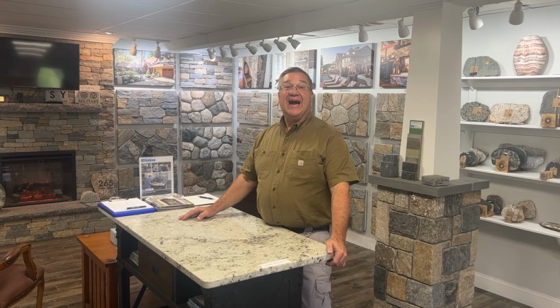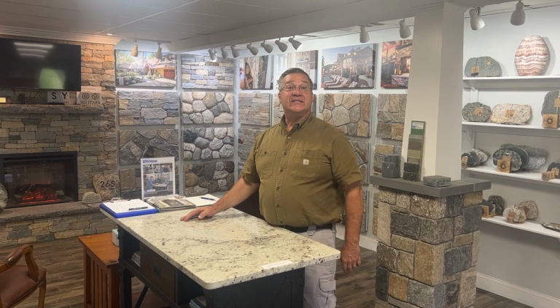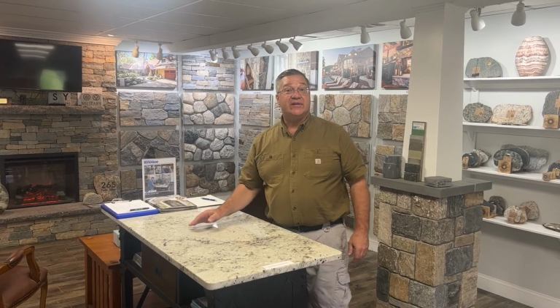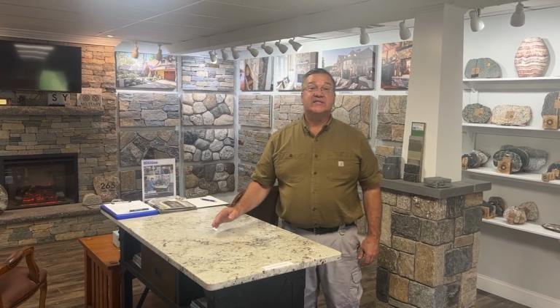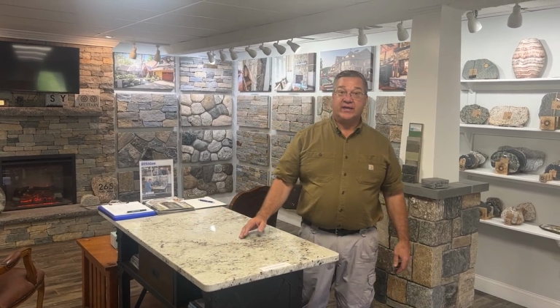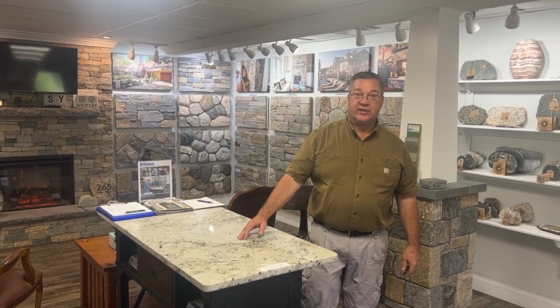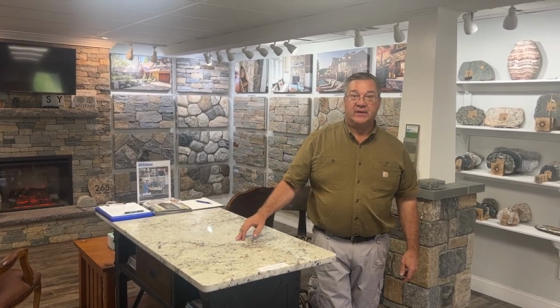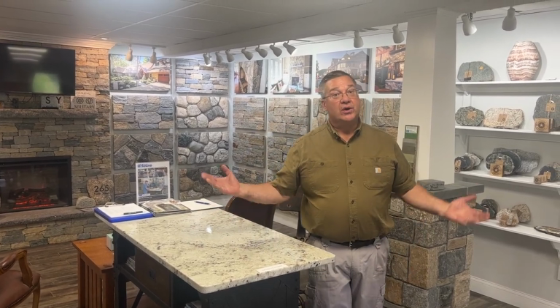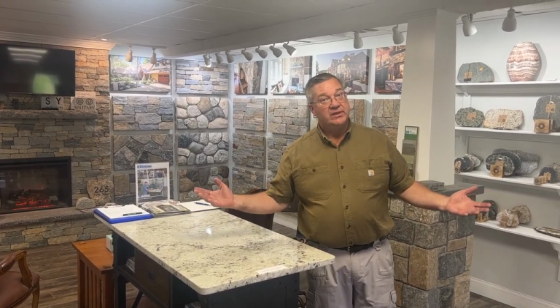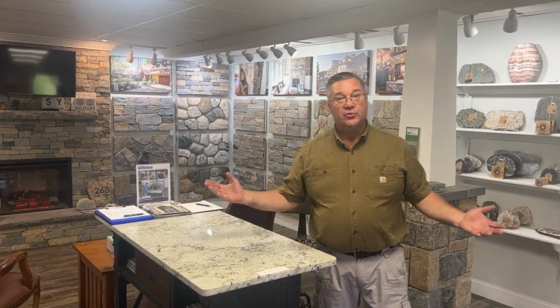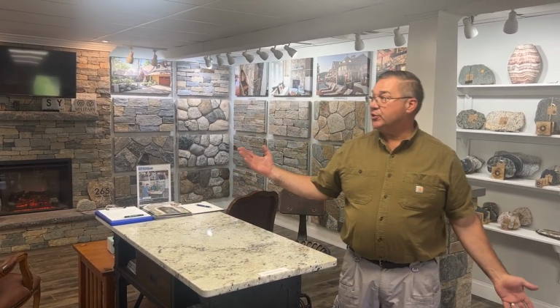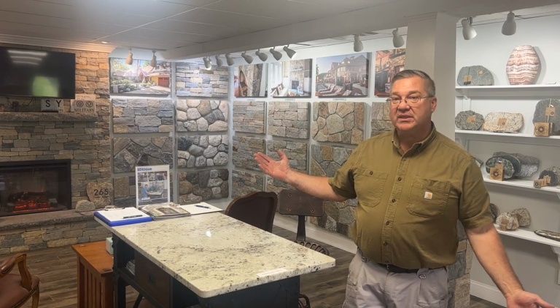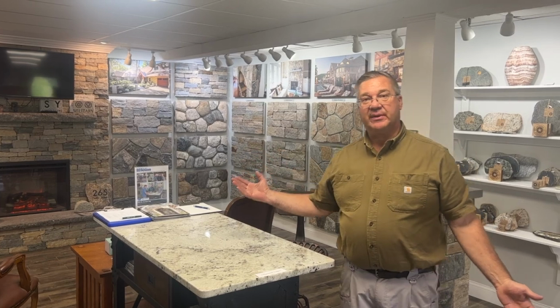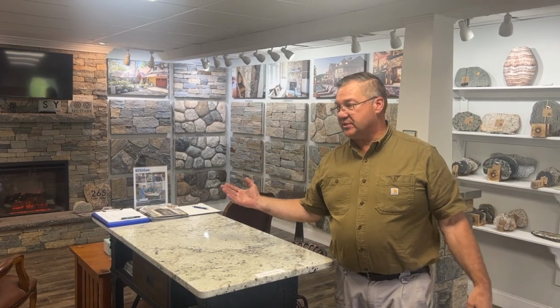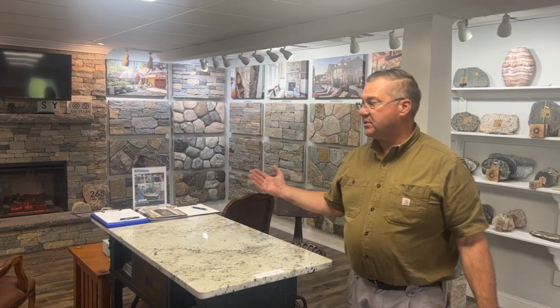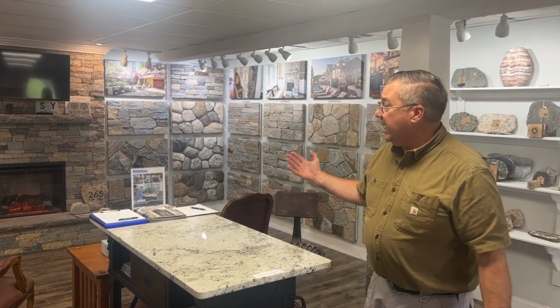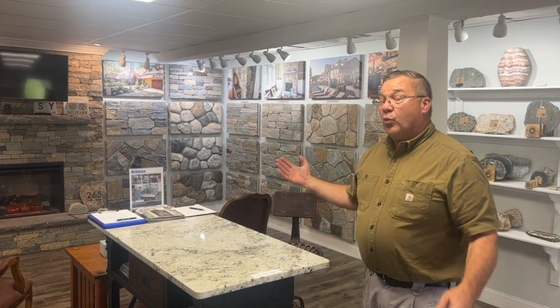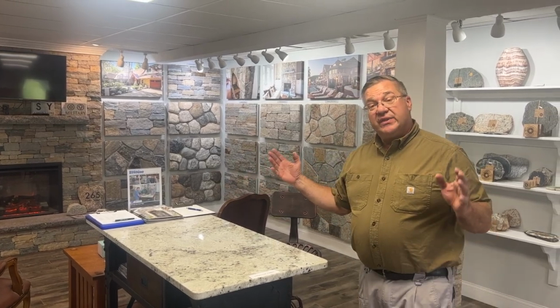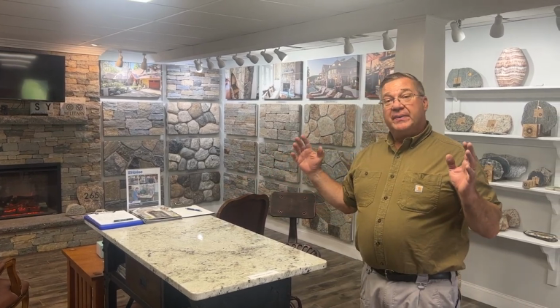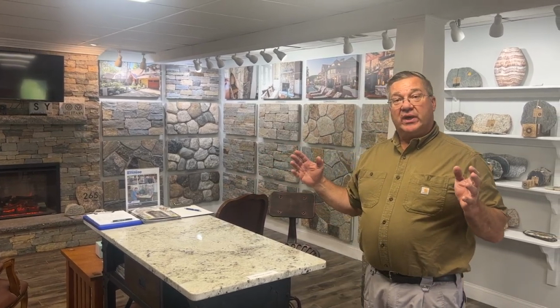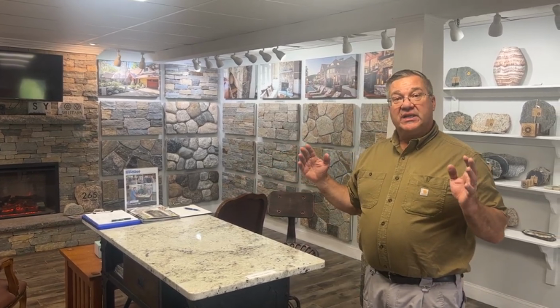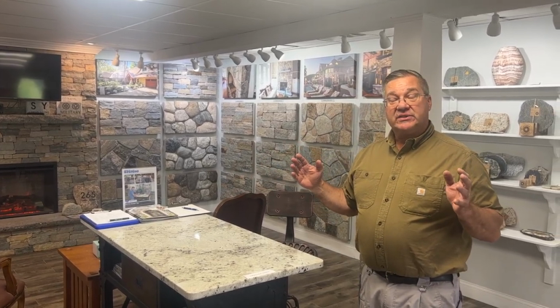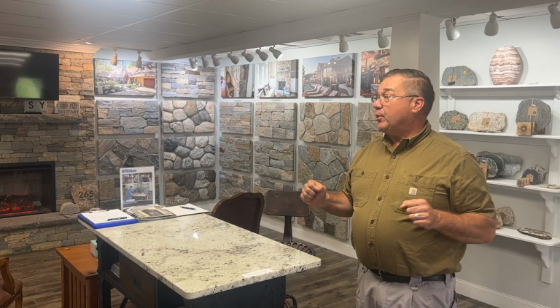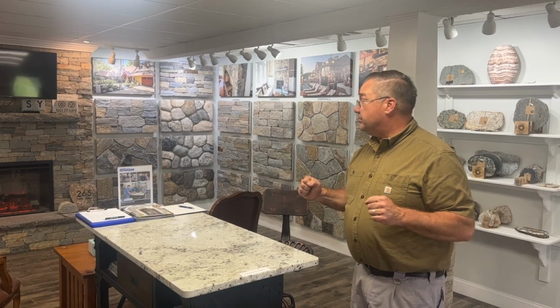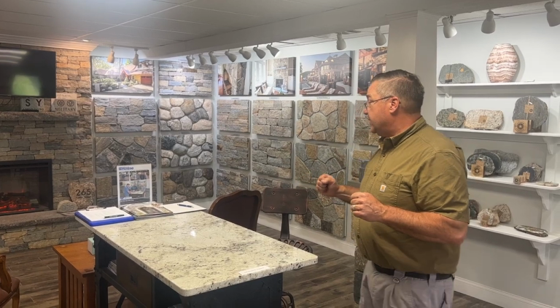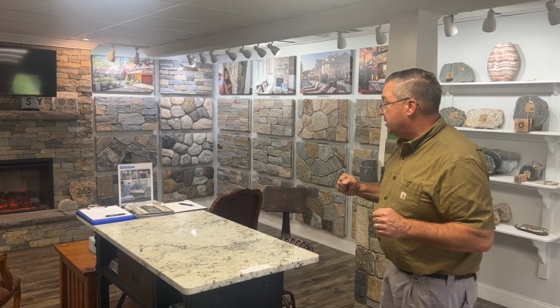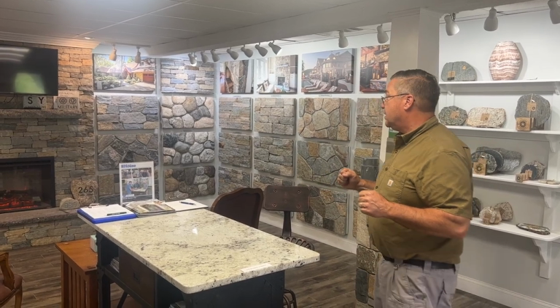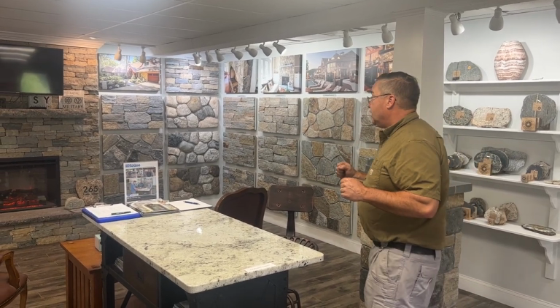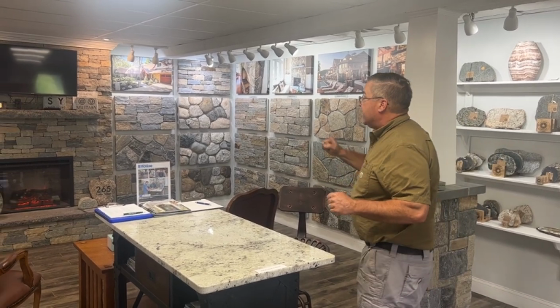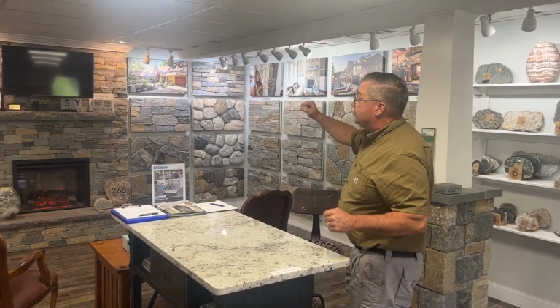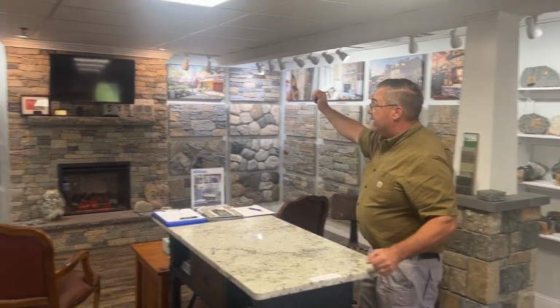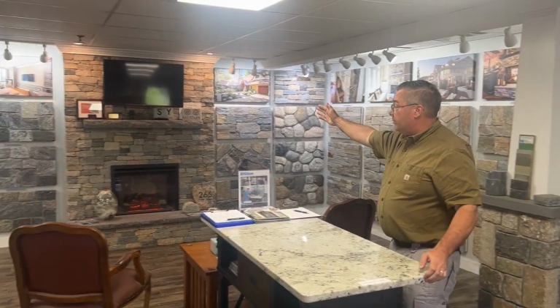Hi, this is David at StoneYard.com. Welcome to our showroom in Littleton, Massachusetts. One of the best ways to understand Boston Blend is to look at examples.